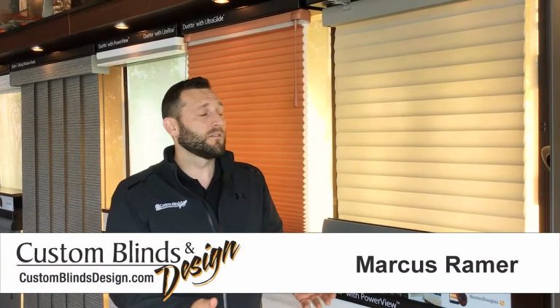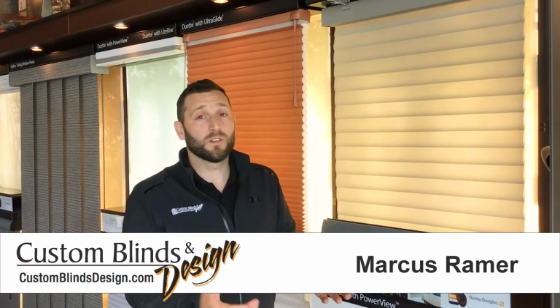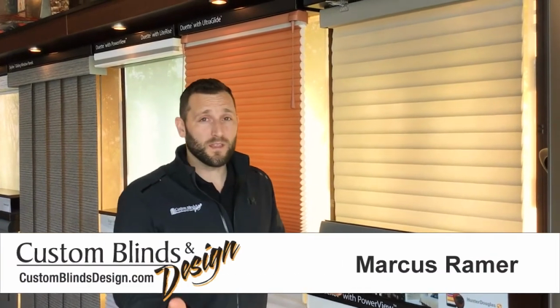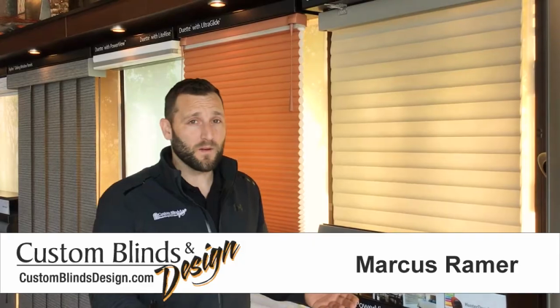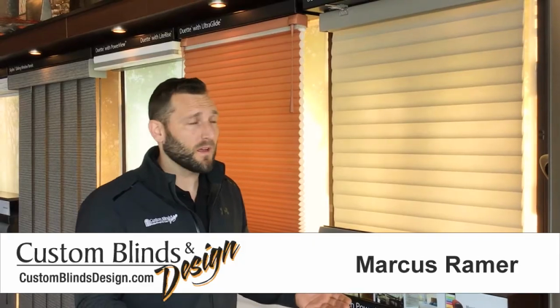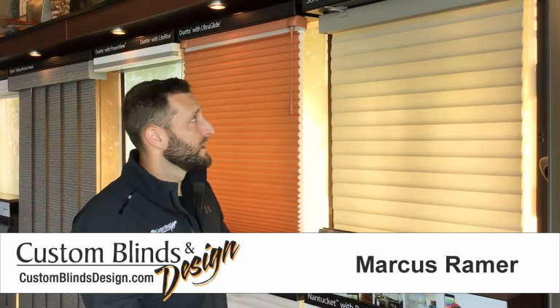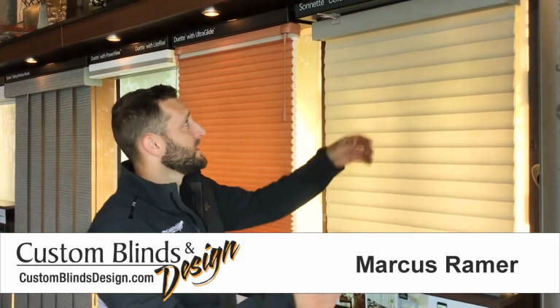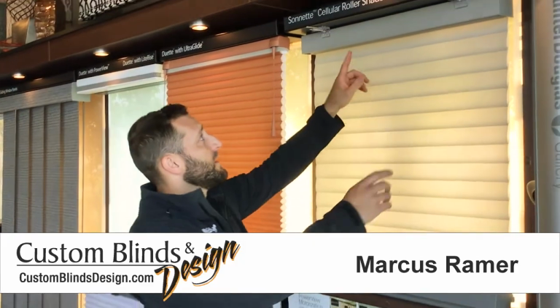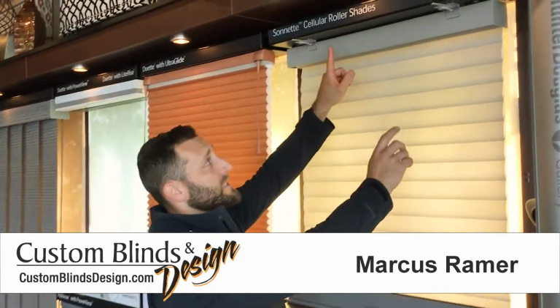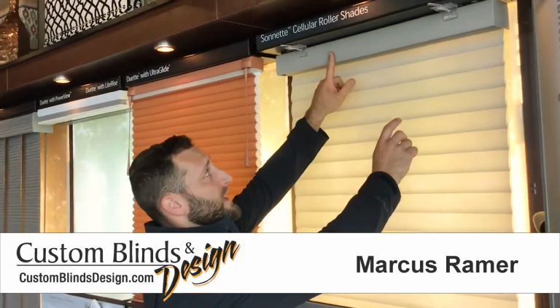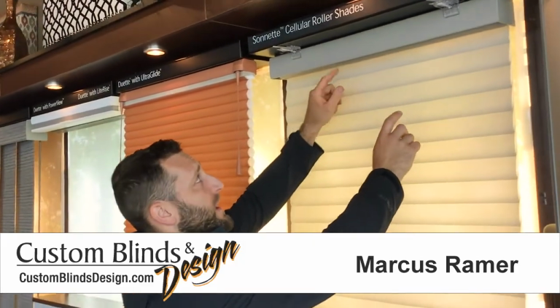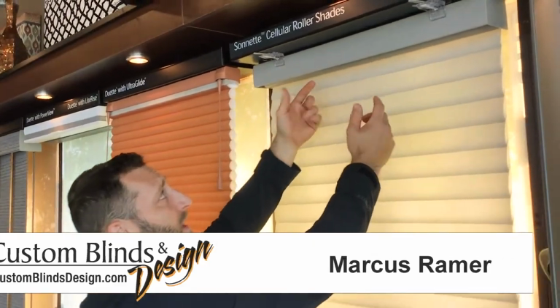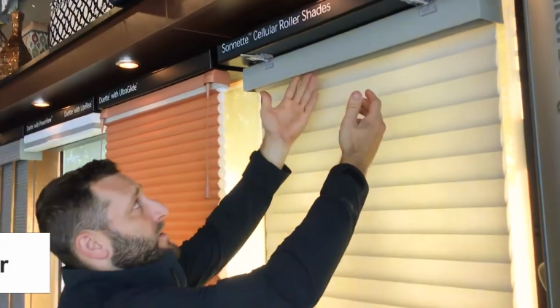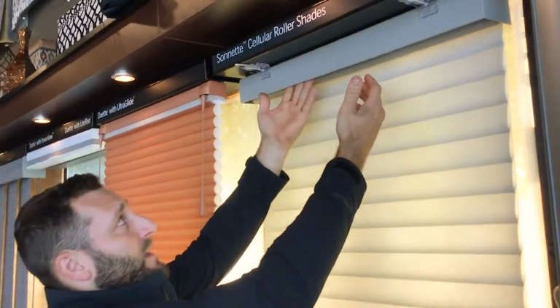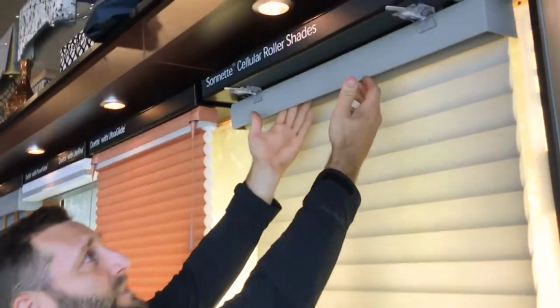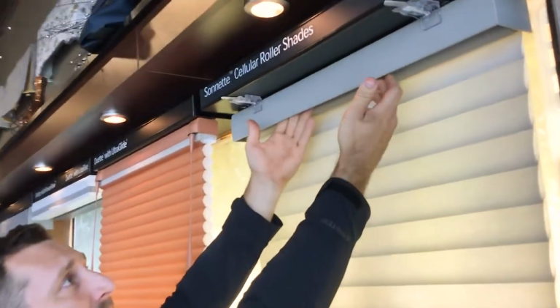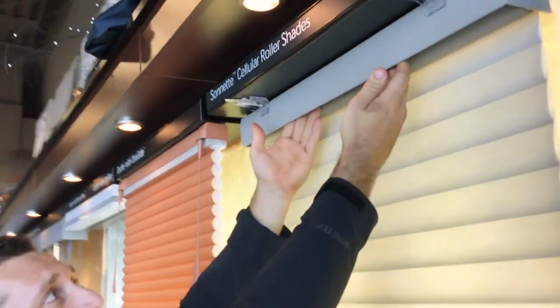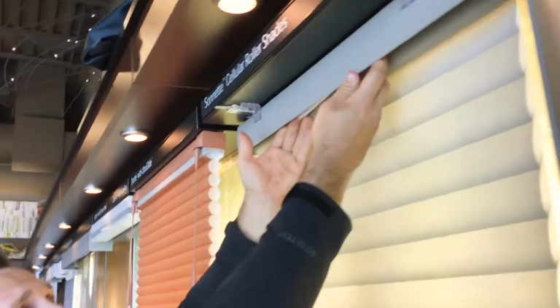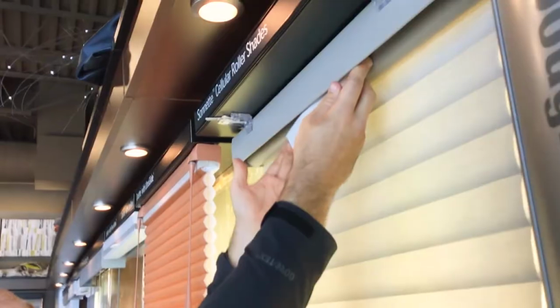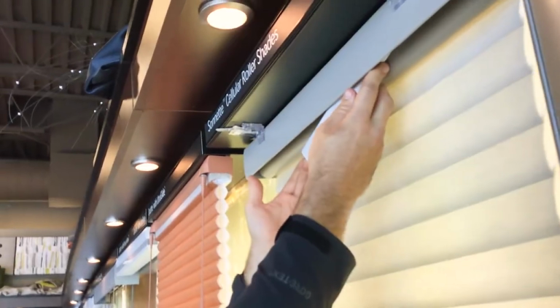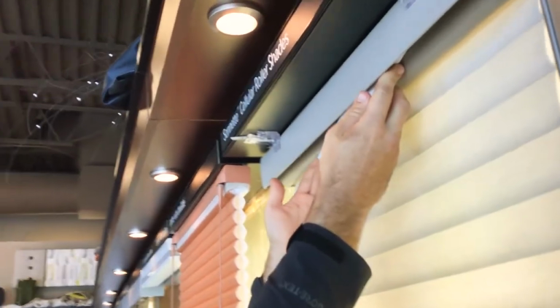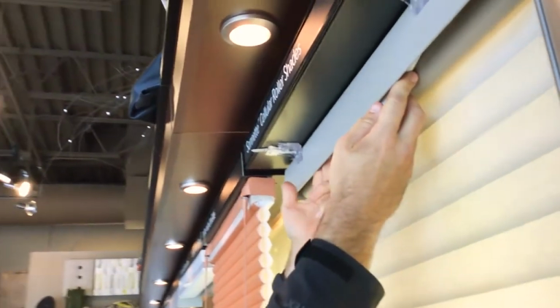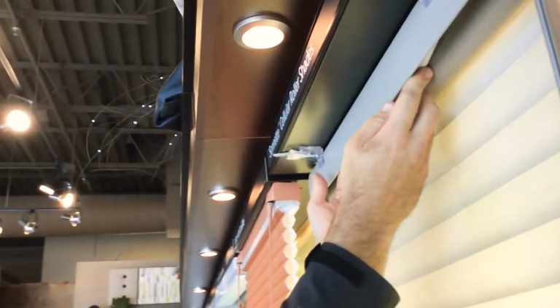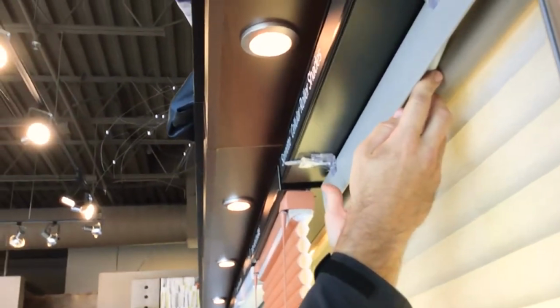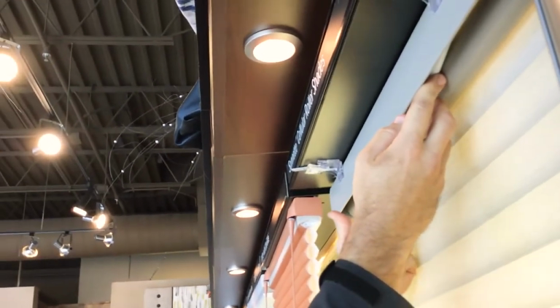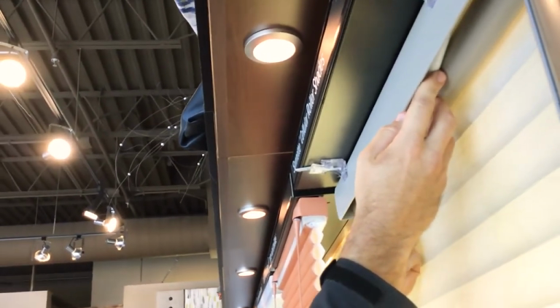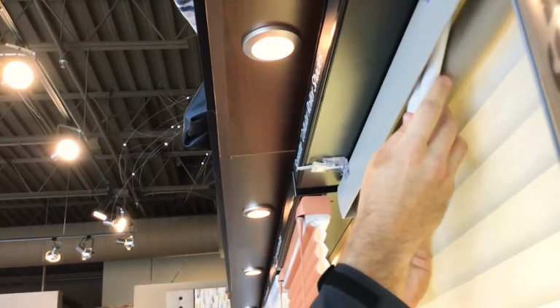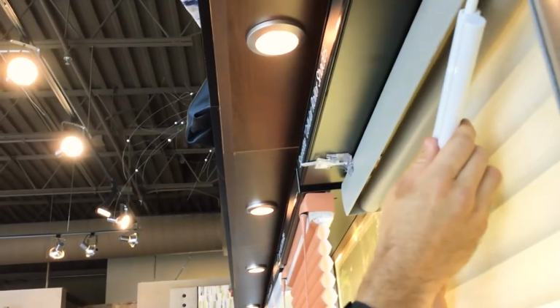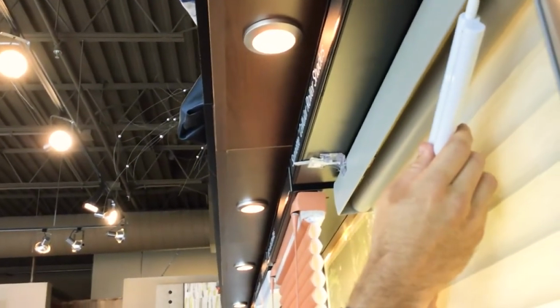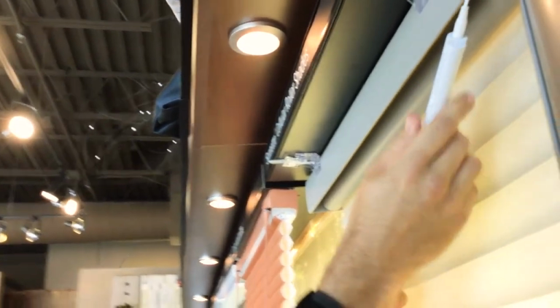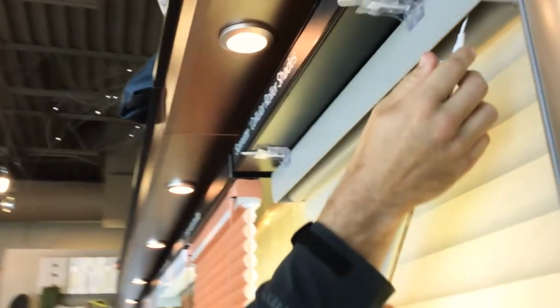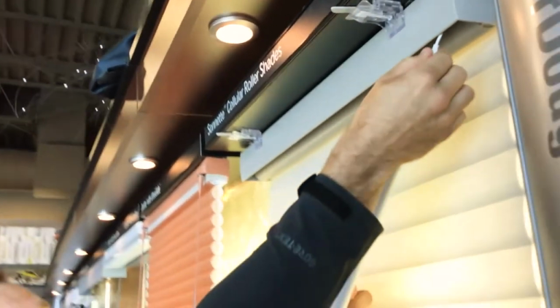First, locate the battery pack. On these shades, the battery pack is located inside the front of the headrail. Simply reach up in there with a finger, pull it out, and unplug it.